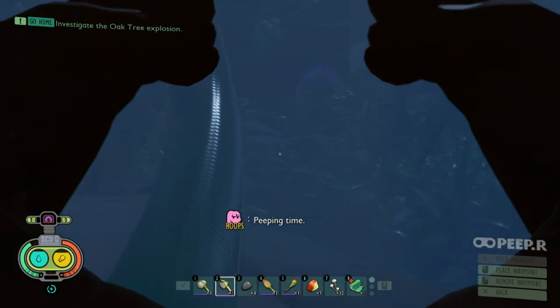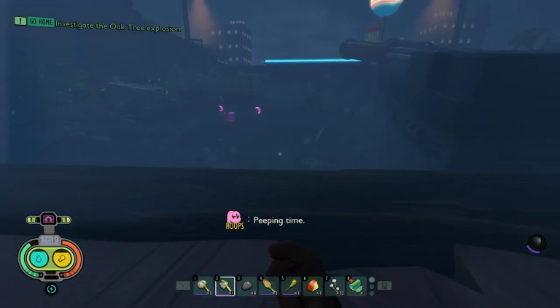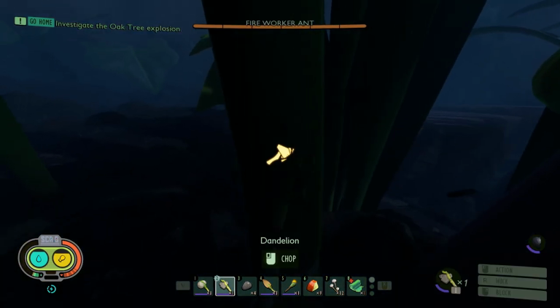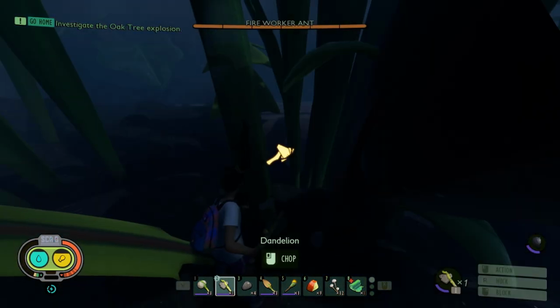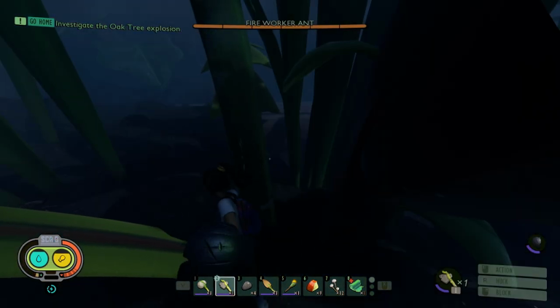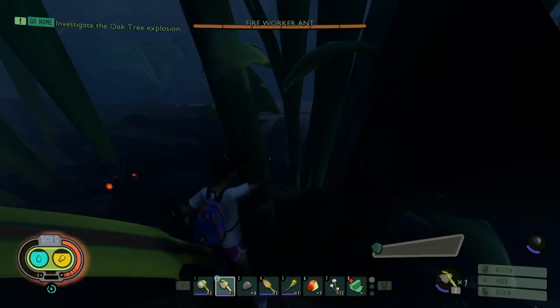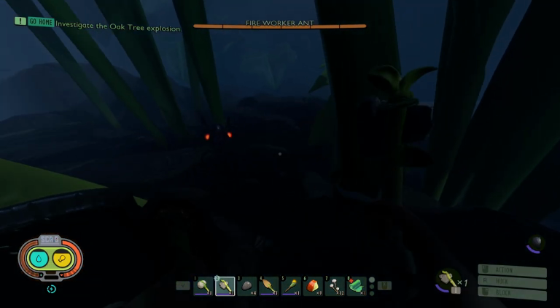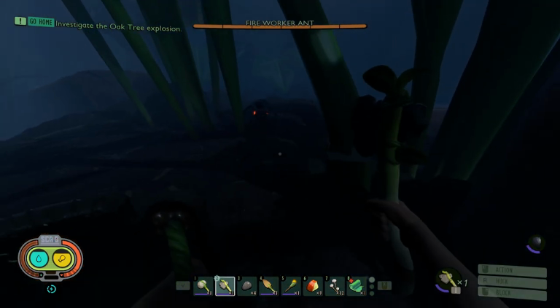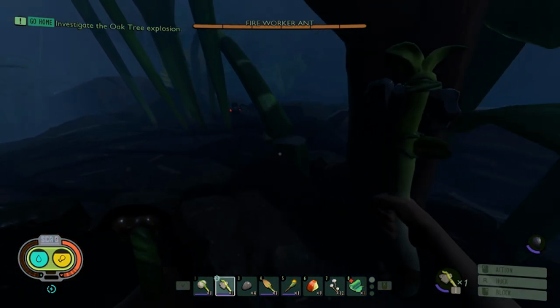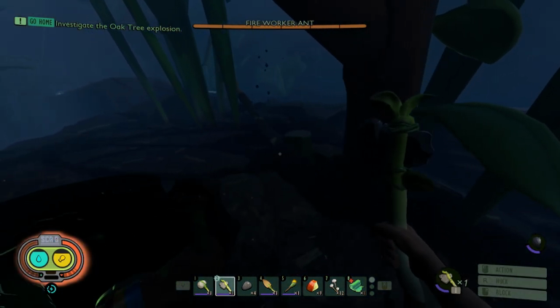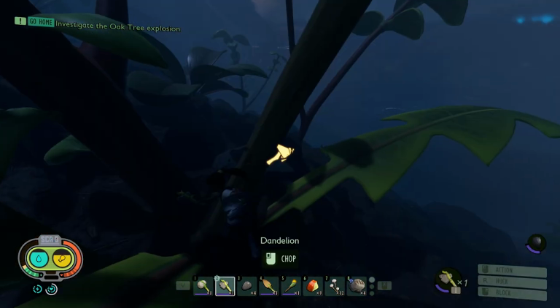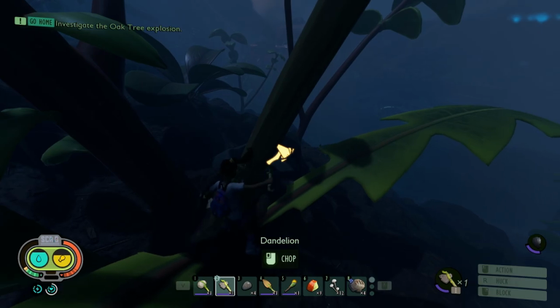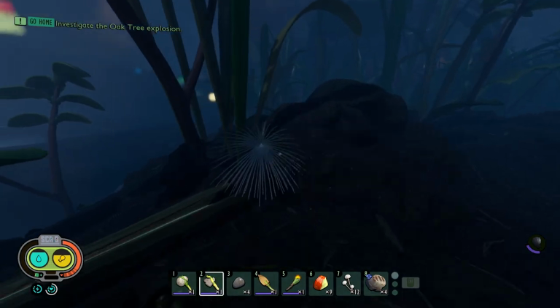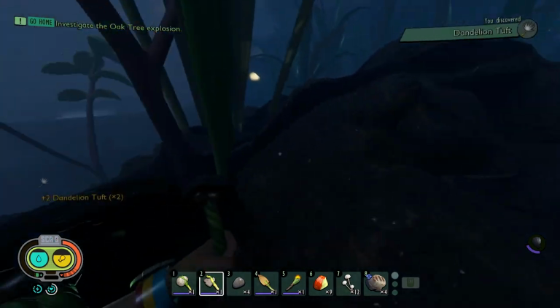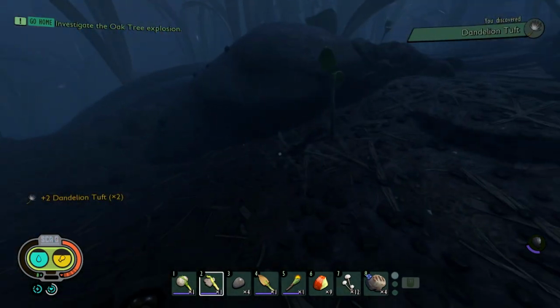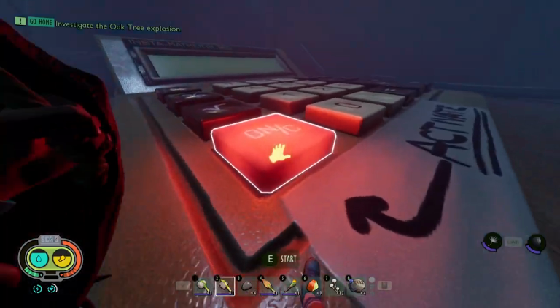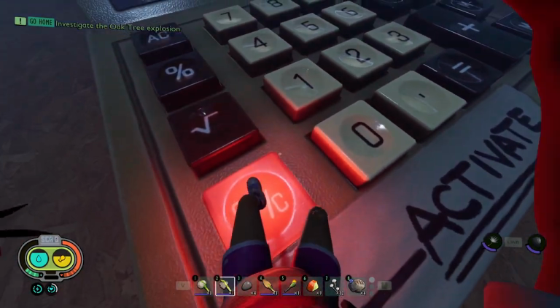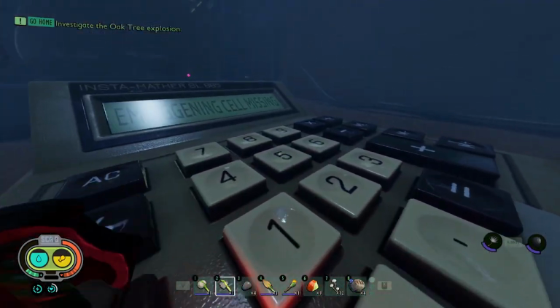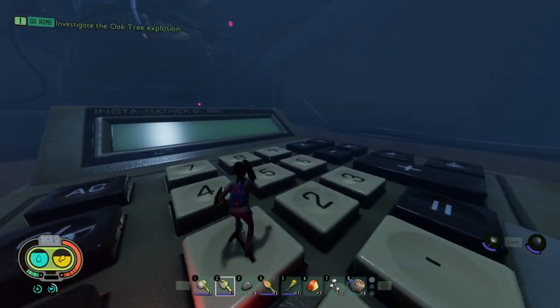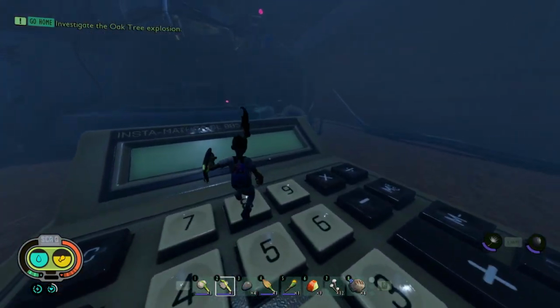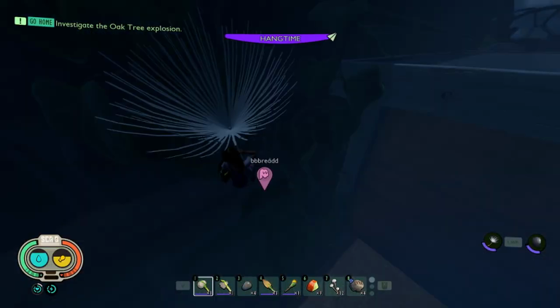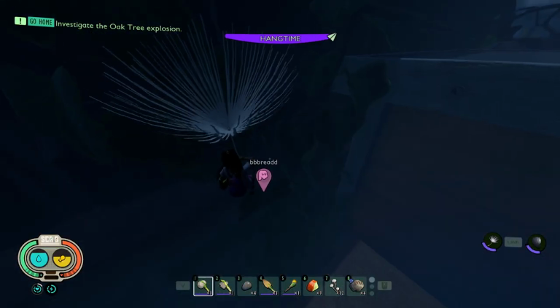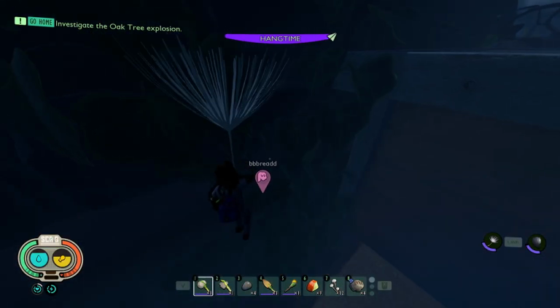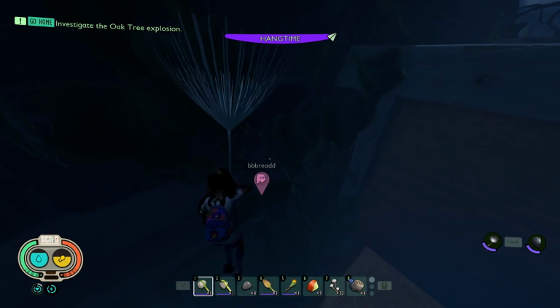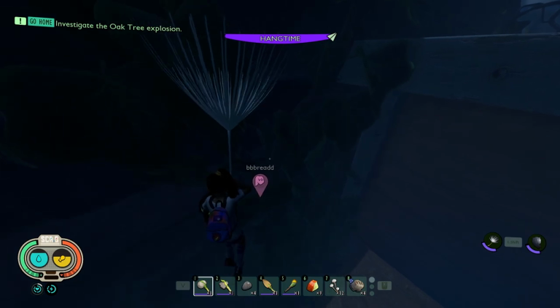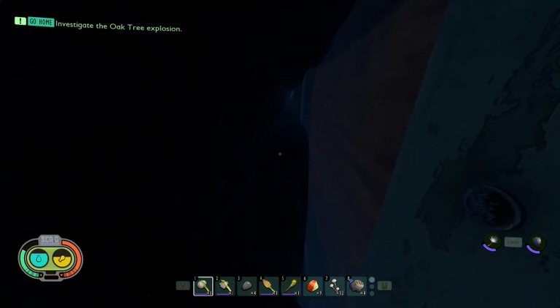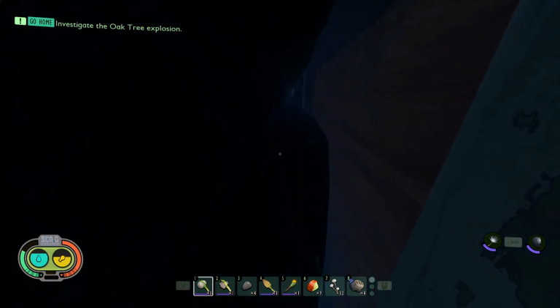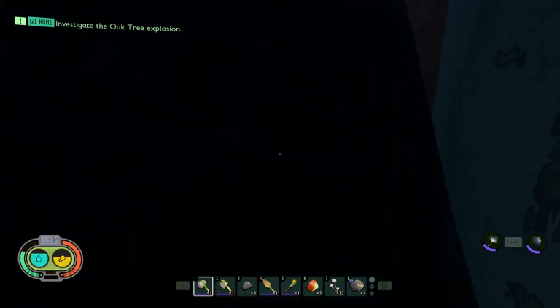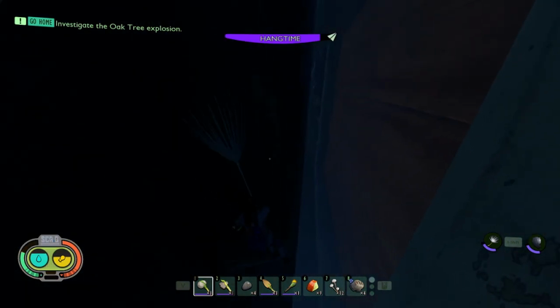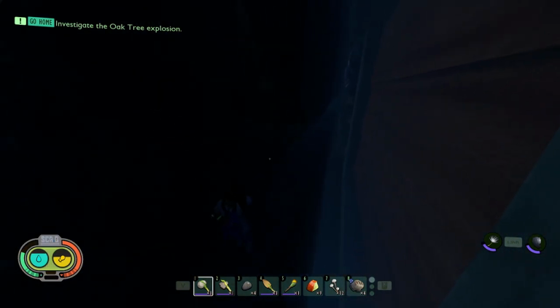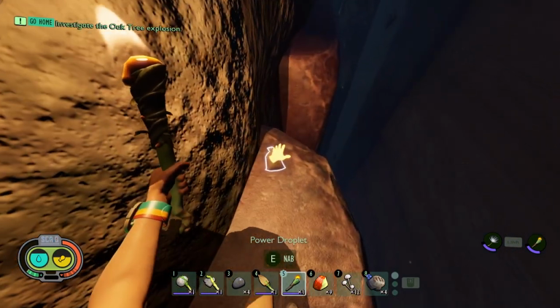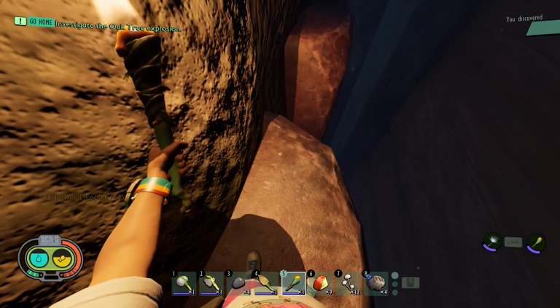I needed a dandelion tuft so that's what I went to get, and then got greeted by a red fire ant before finally getting two dandelion tufts. Making my way up the Javomatic now, I used the dandelion tufts on these vines to eventually get the power droplet over on the bricks.